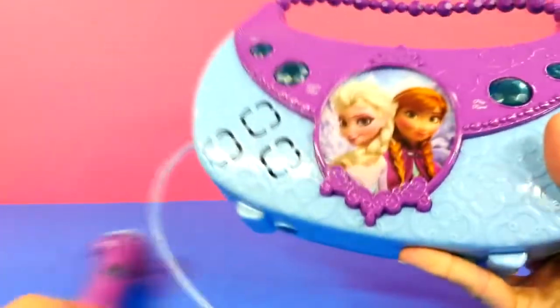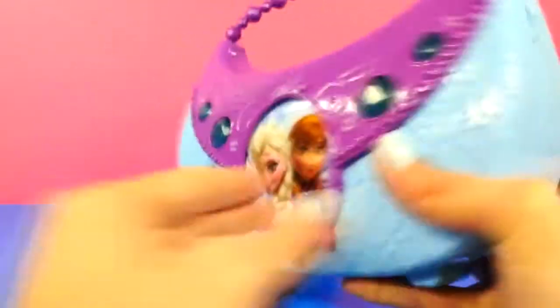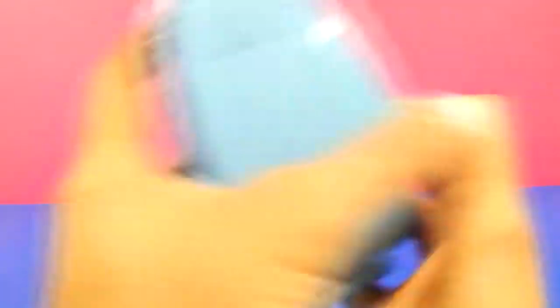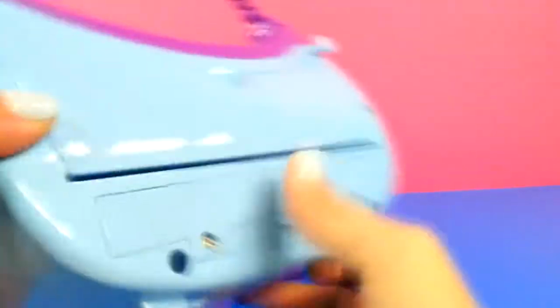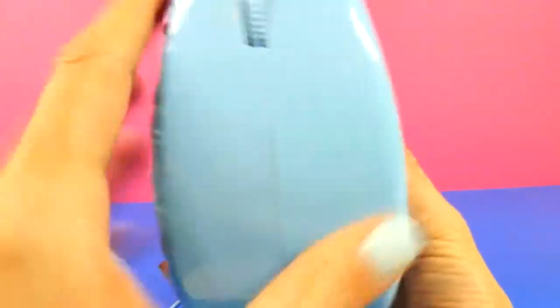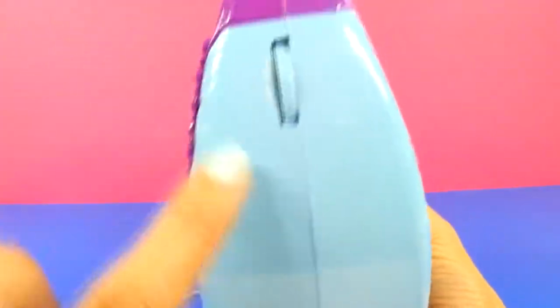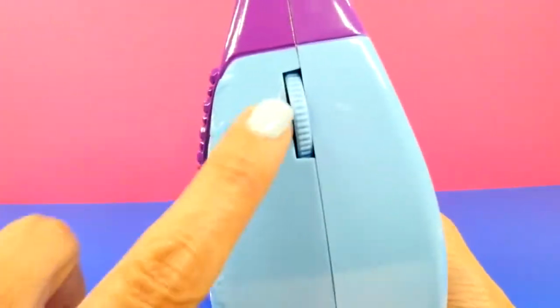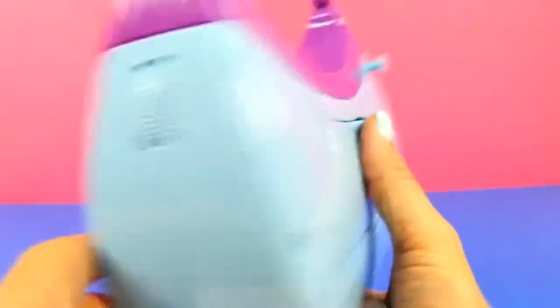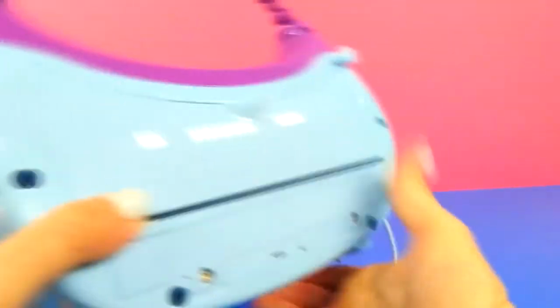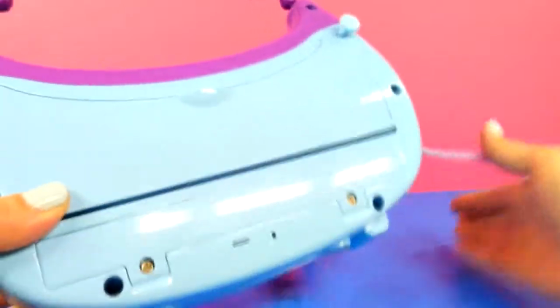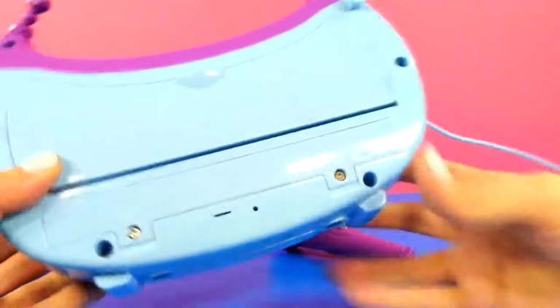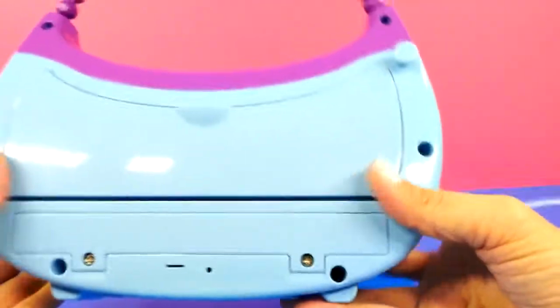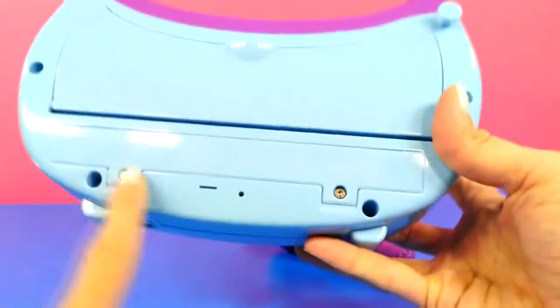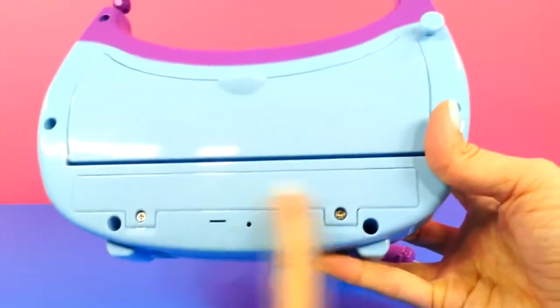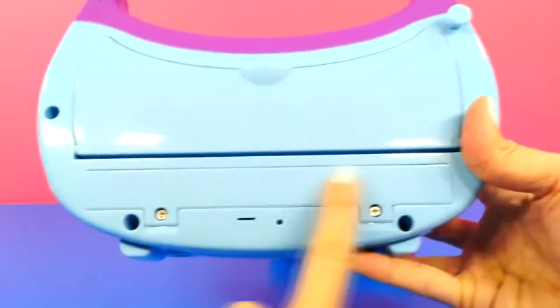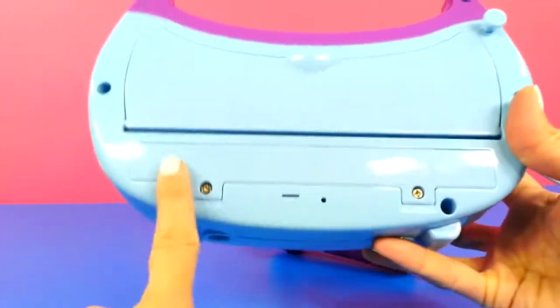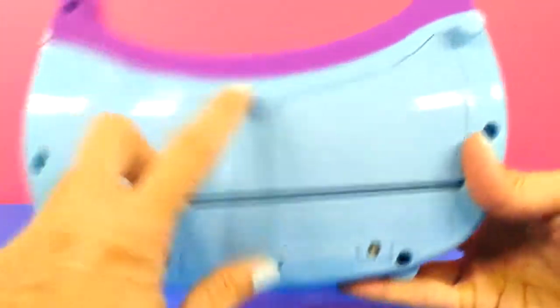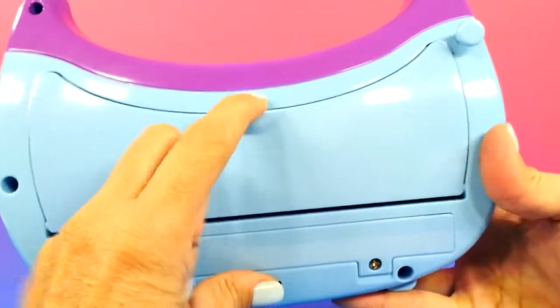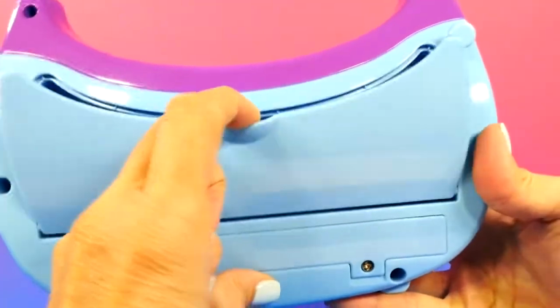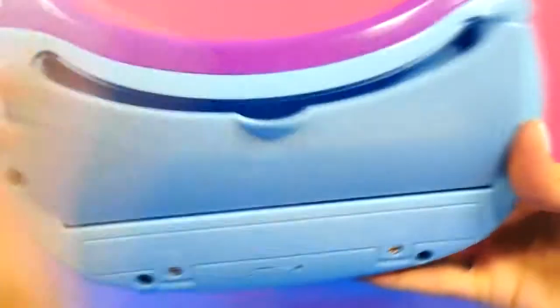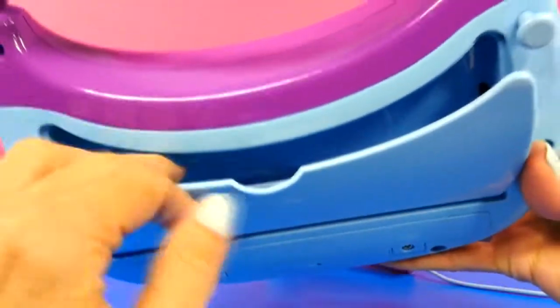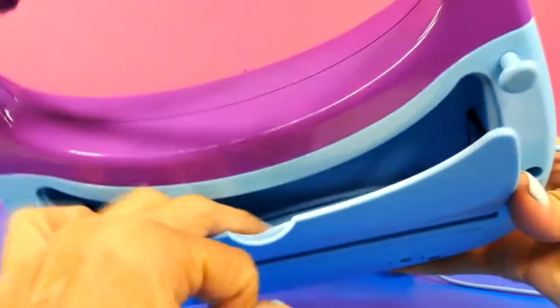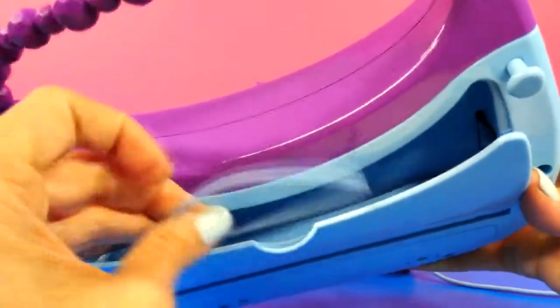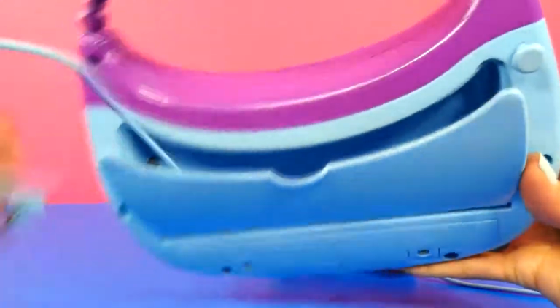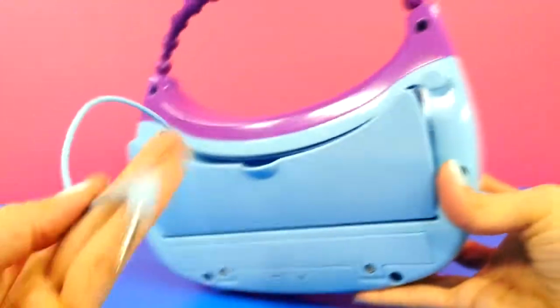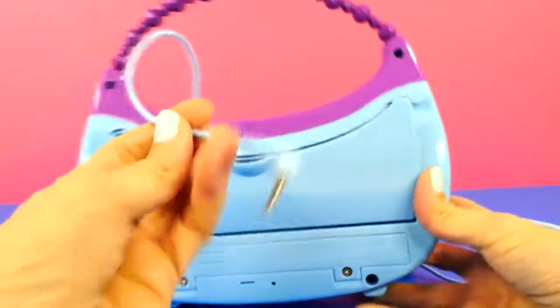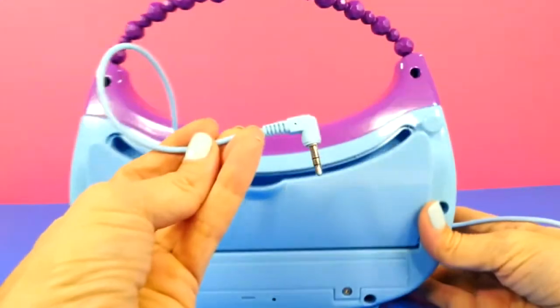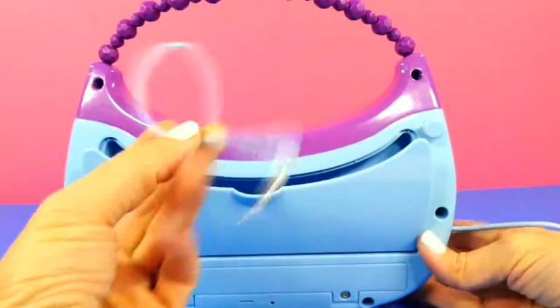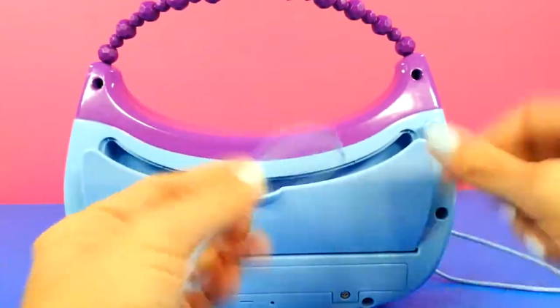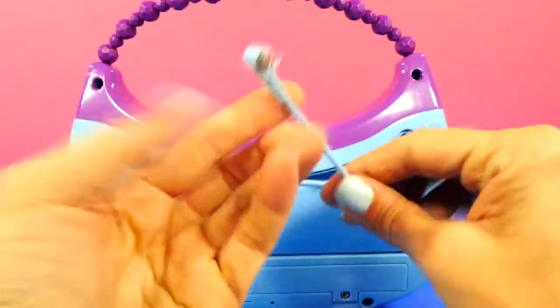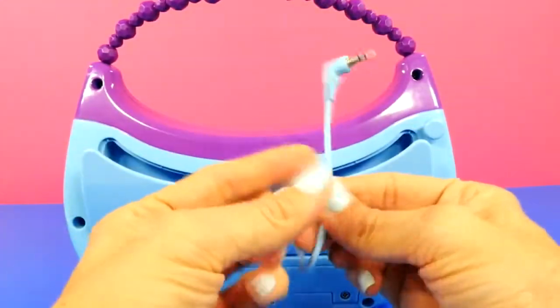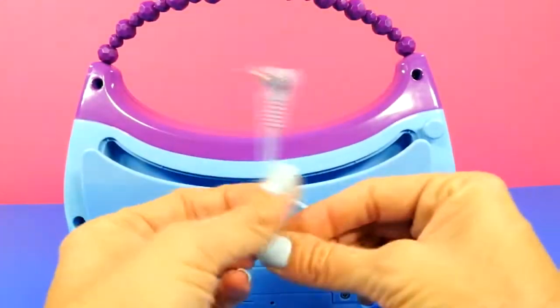Let's take a look at the back. There's a volume button on the side. This is where you insert the batteries, and this houses the cord that you attach to your MP3 player.